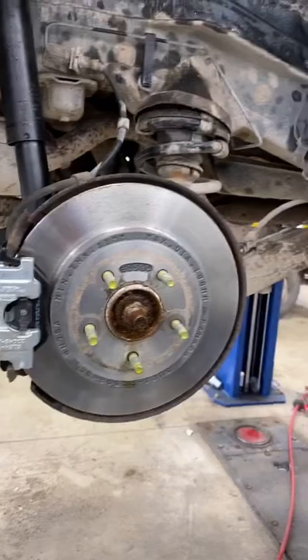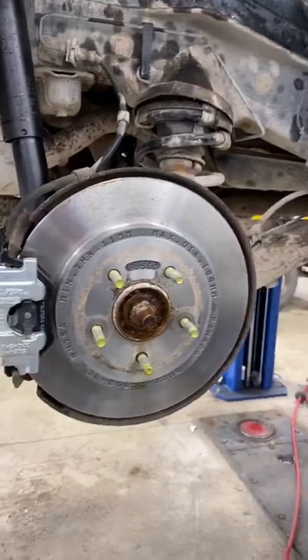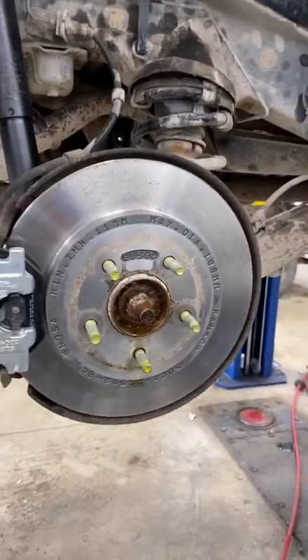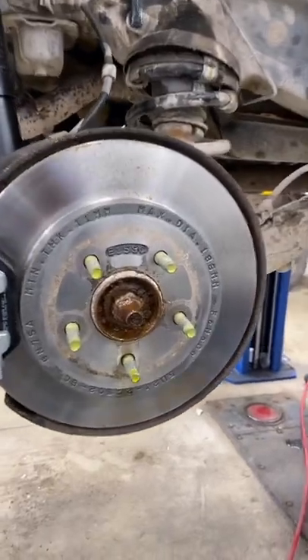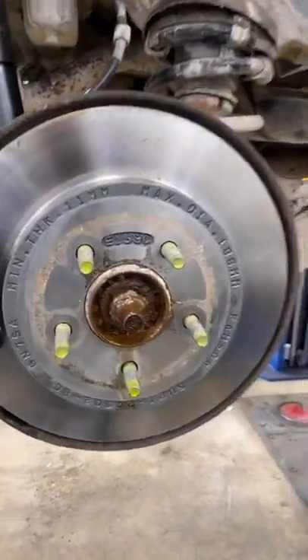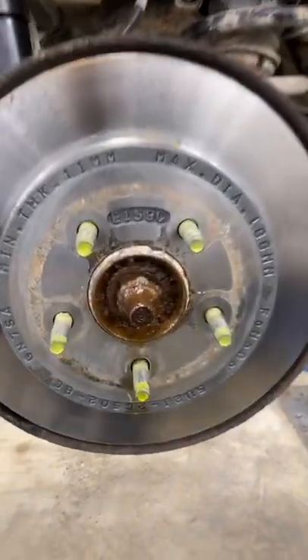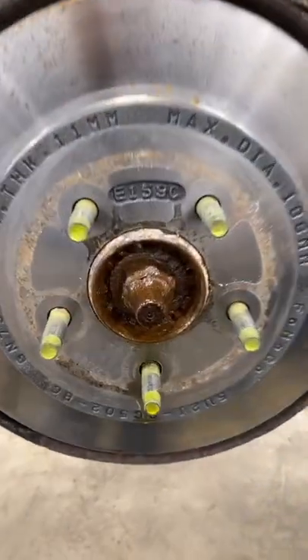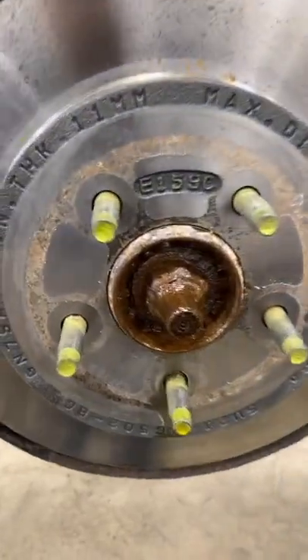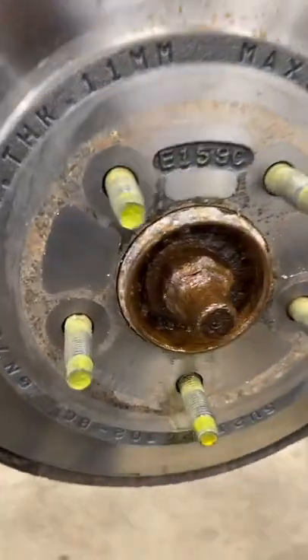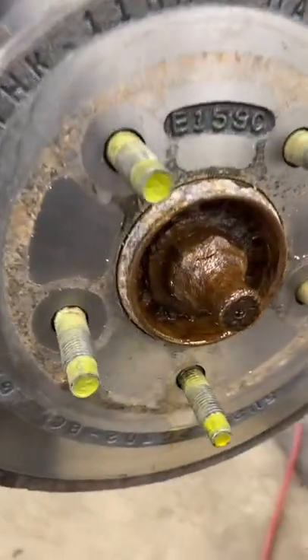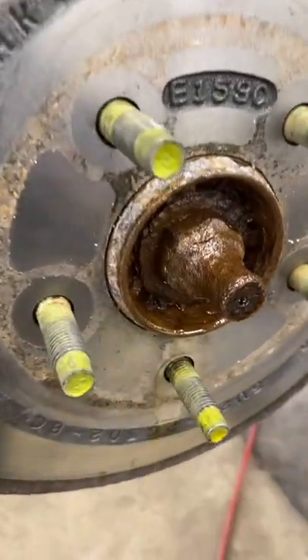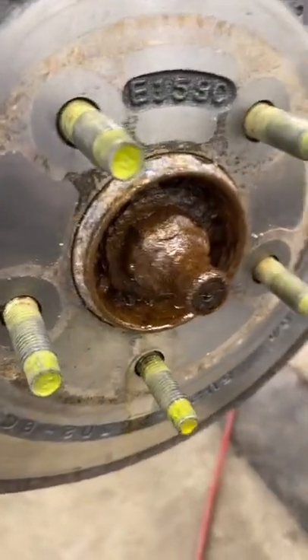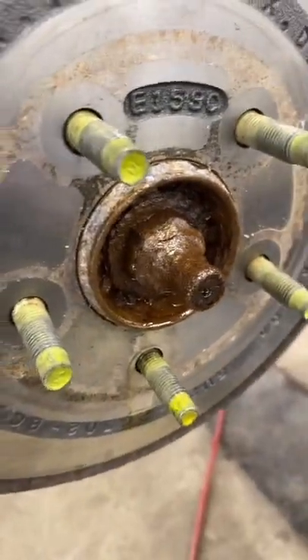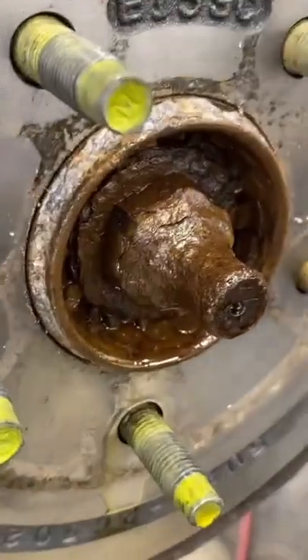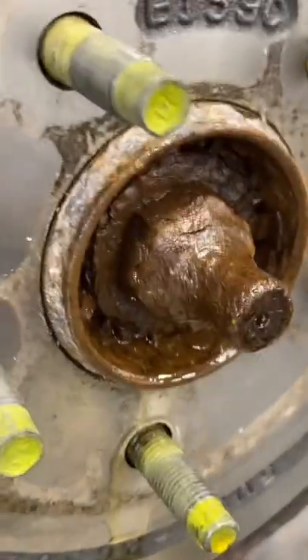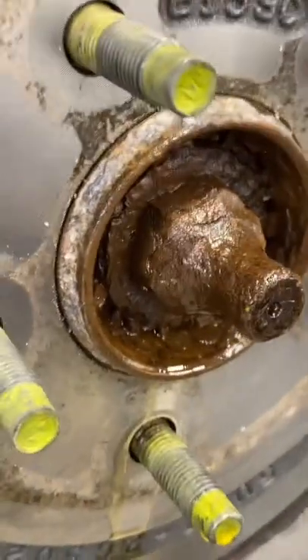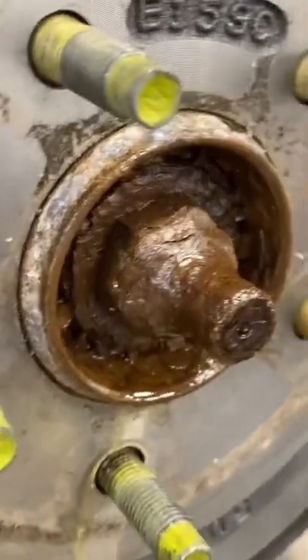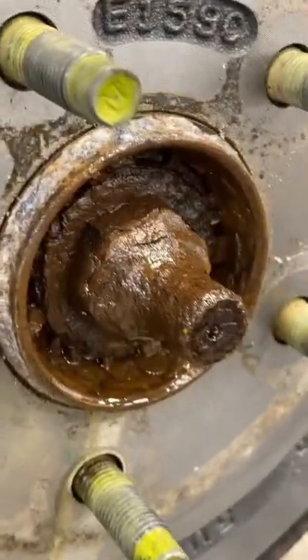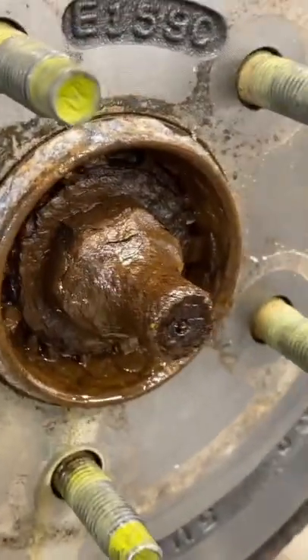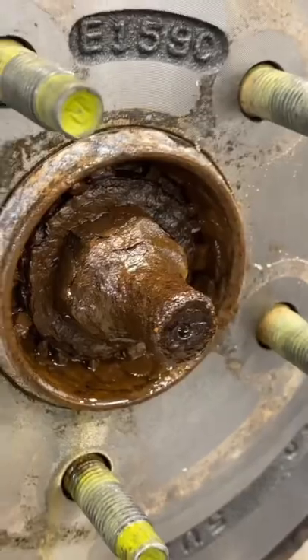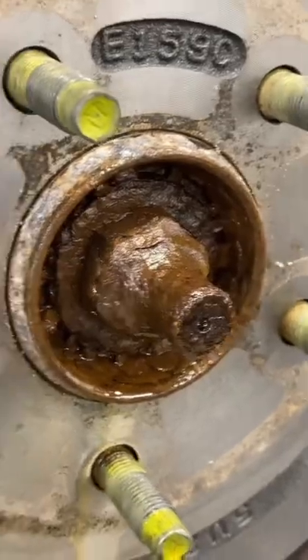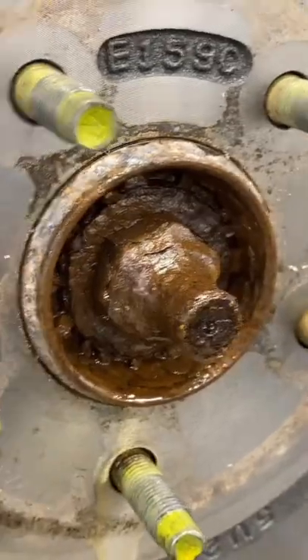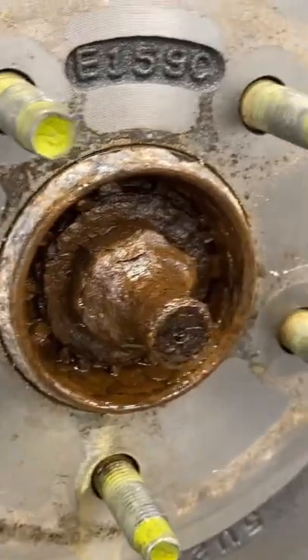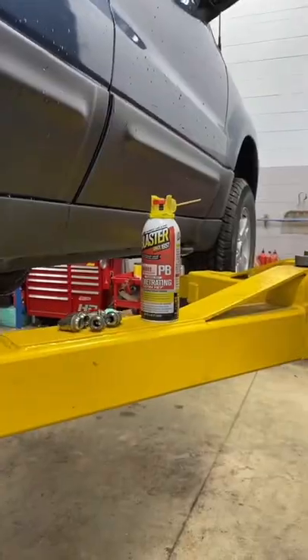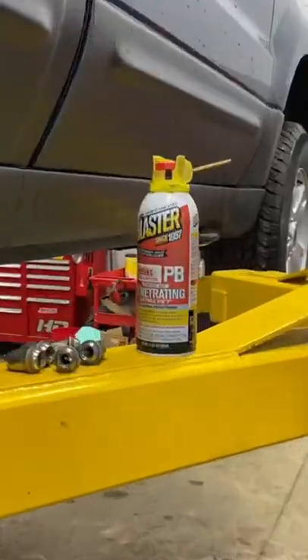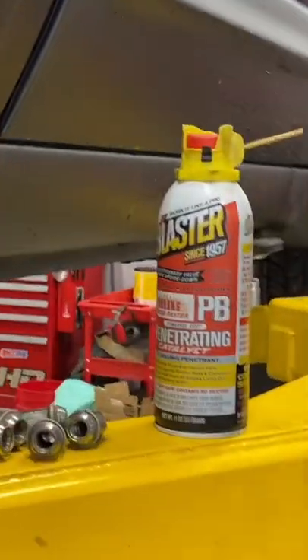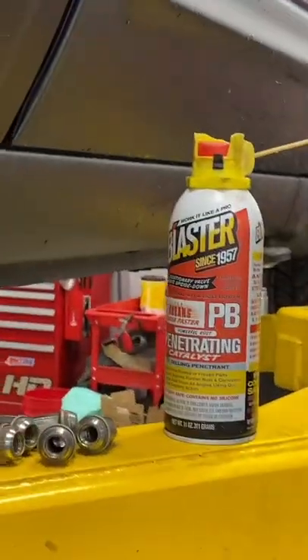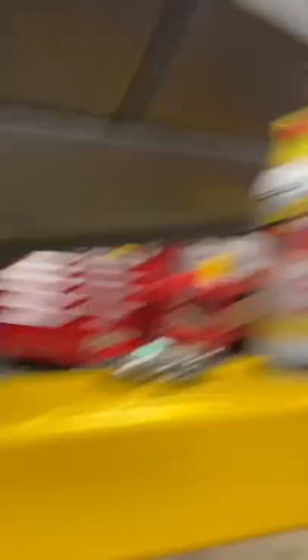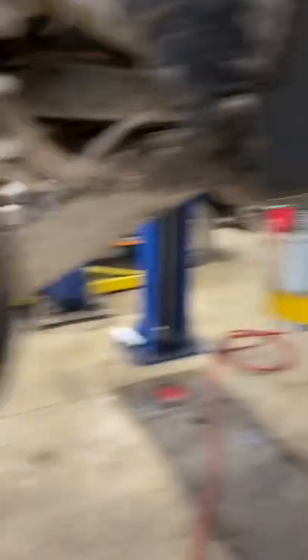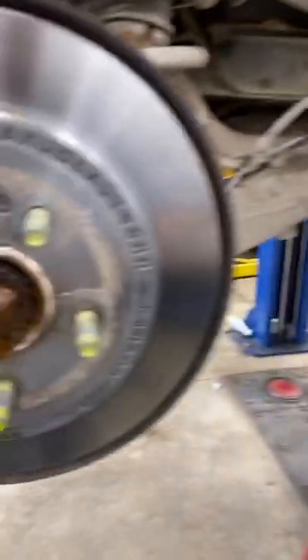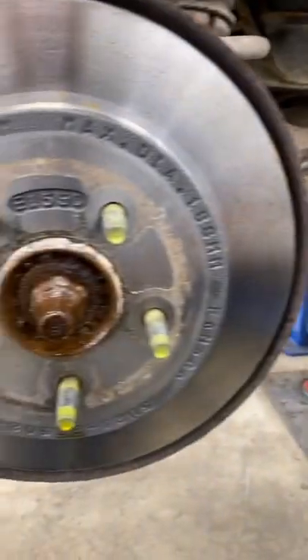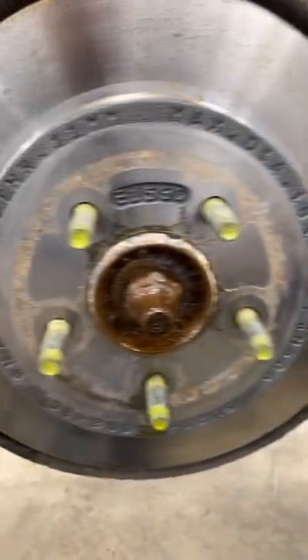Alright guys, we have a Ford Escape and we got to get this axle out. Let's start placing bets on if that nut's gonna come off. I started by soaking it in some PB Blaster.